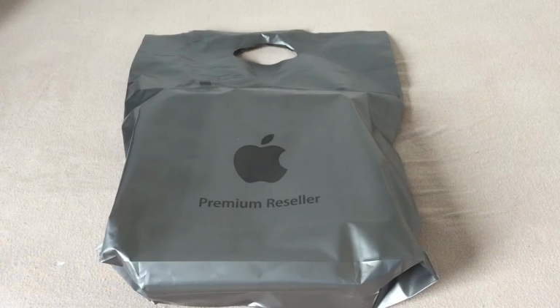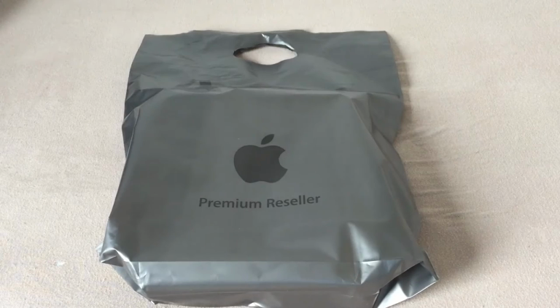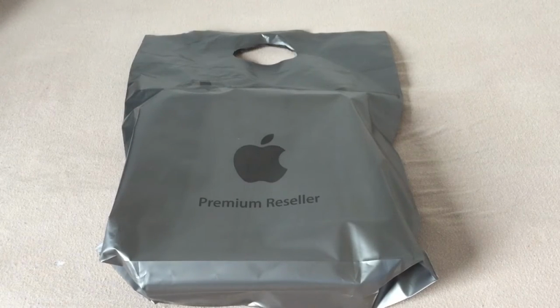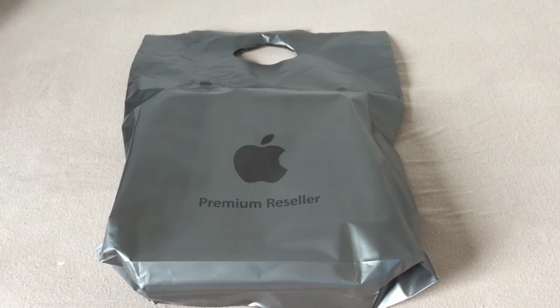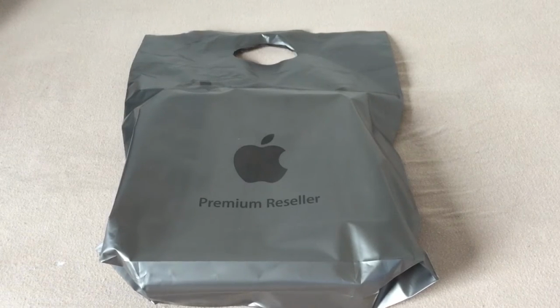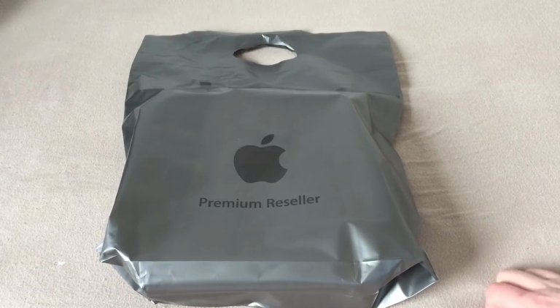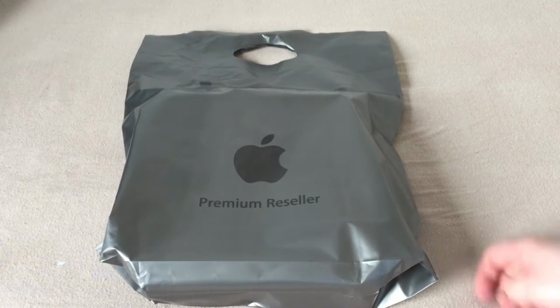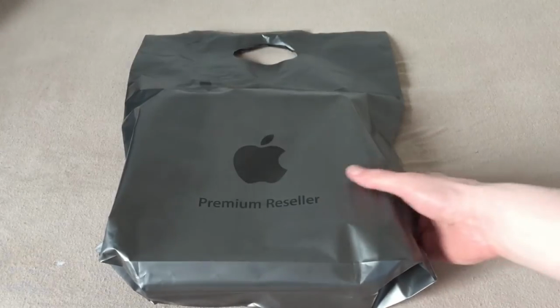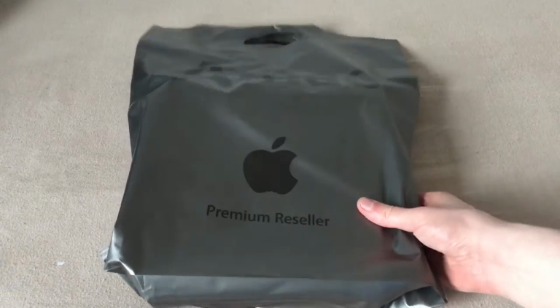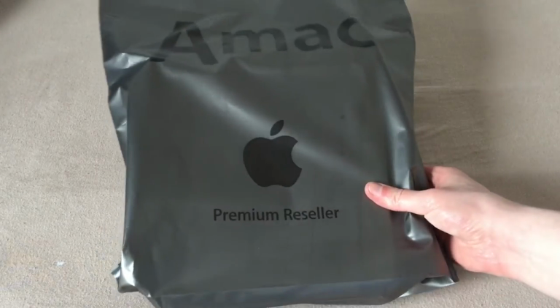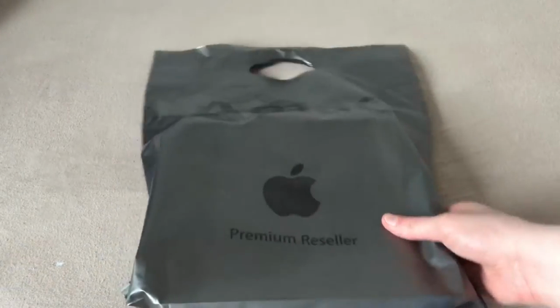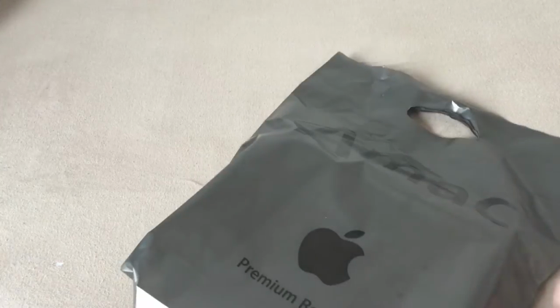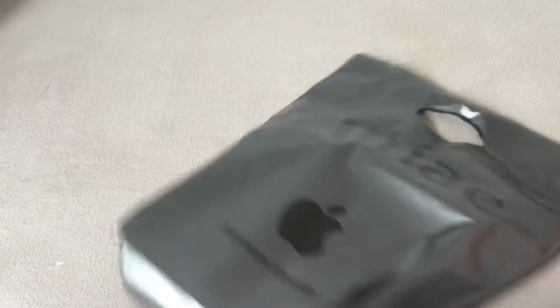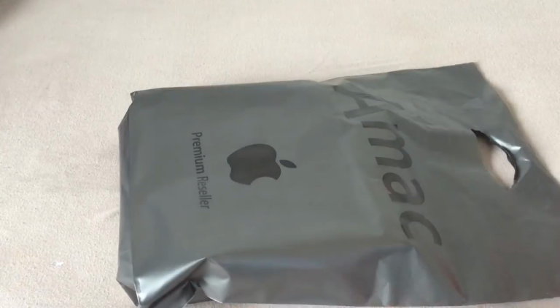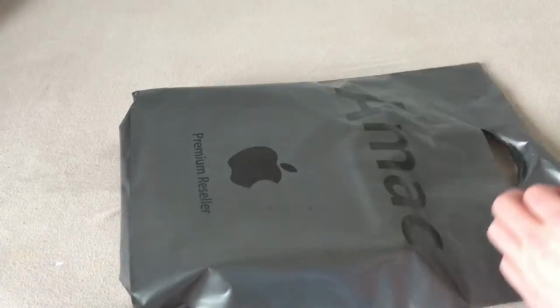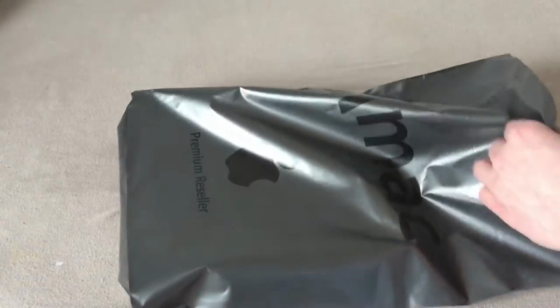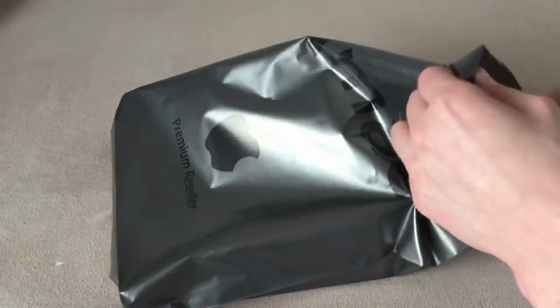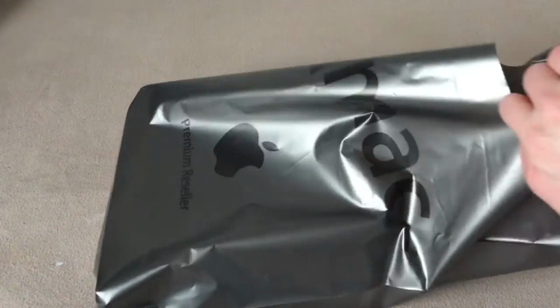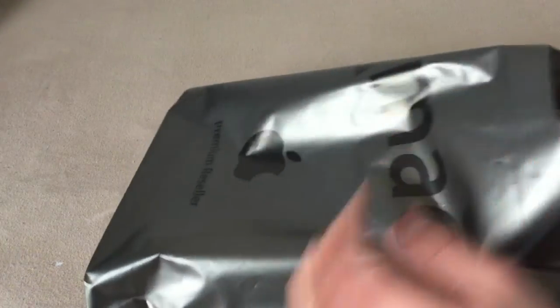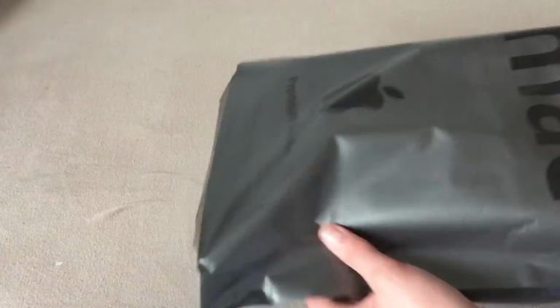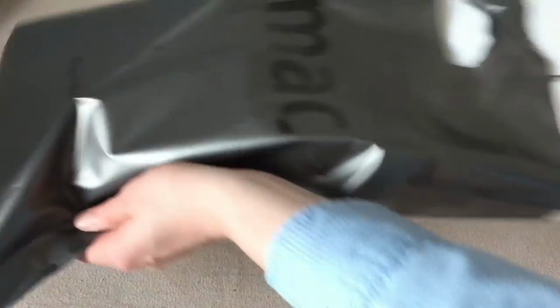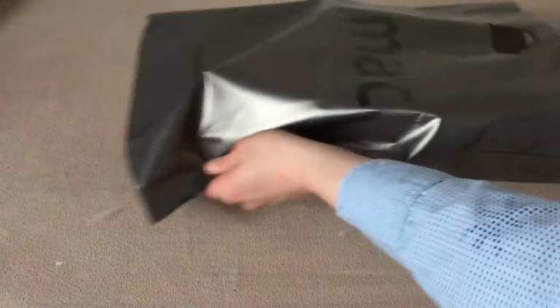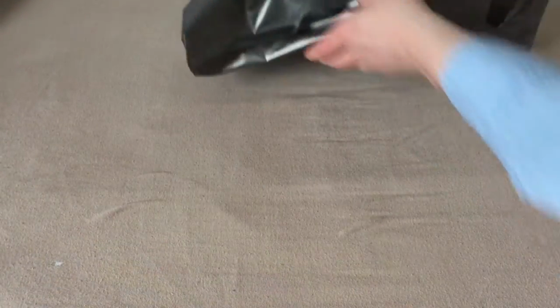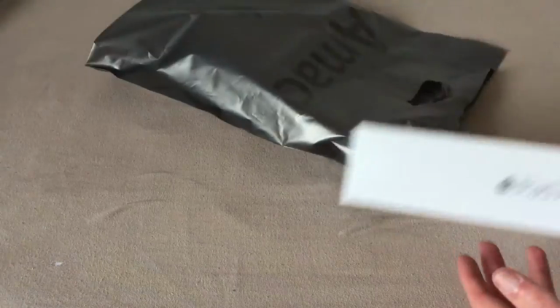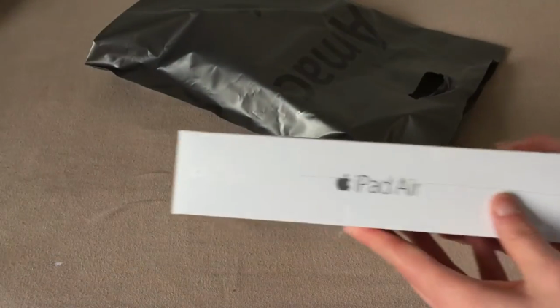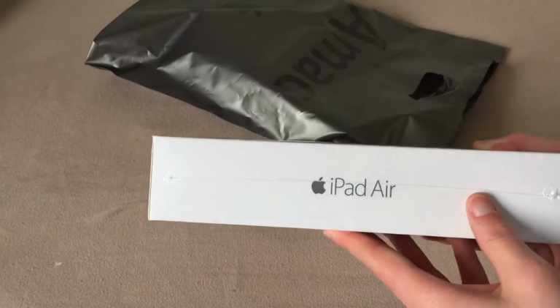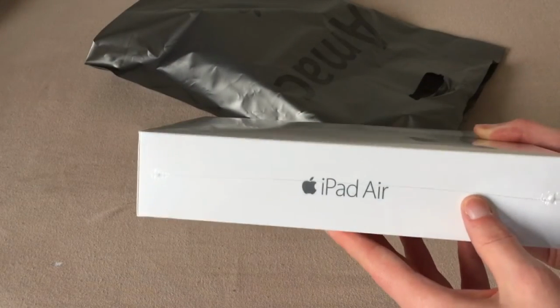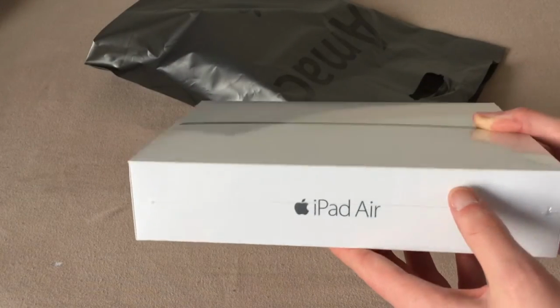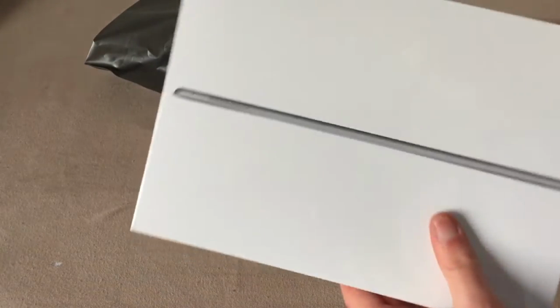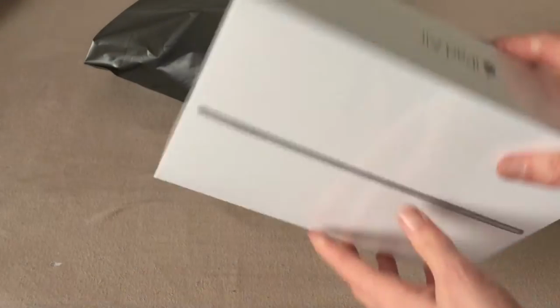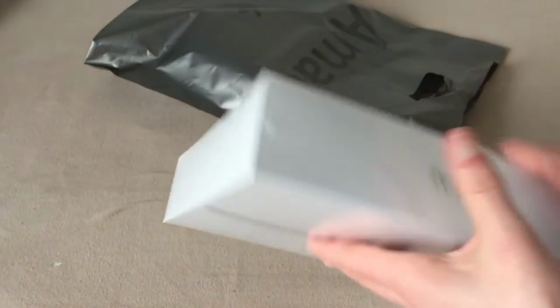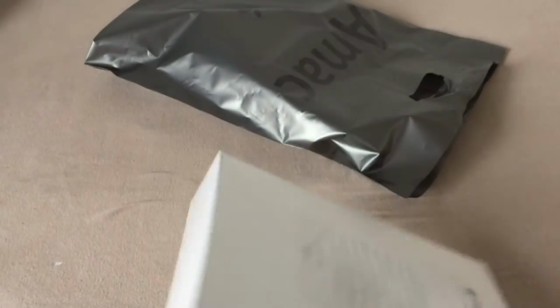Hello, YouTube. Well, I did a thing, and it's upper-related. The title of the video you've already guessed, because that's what's in here. I bought an iPad Air 2.